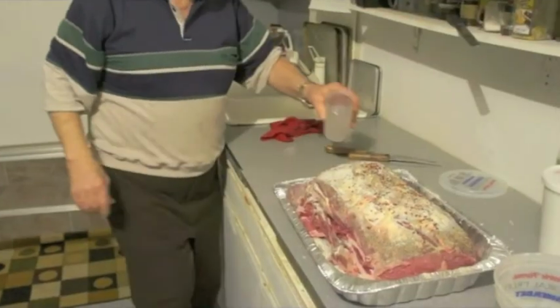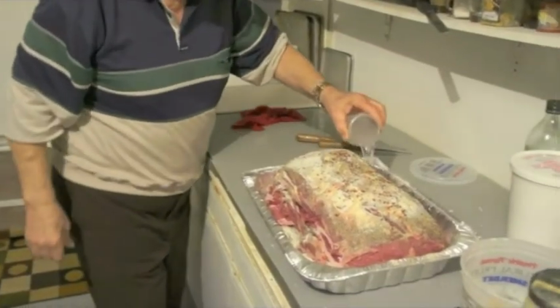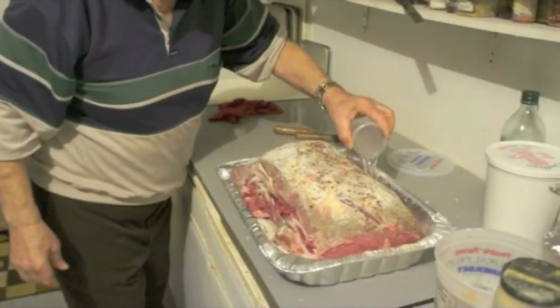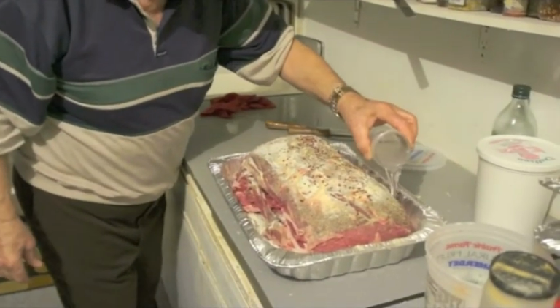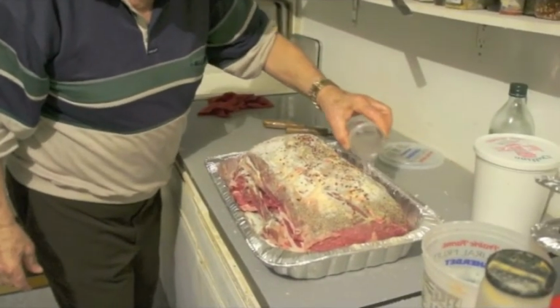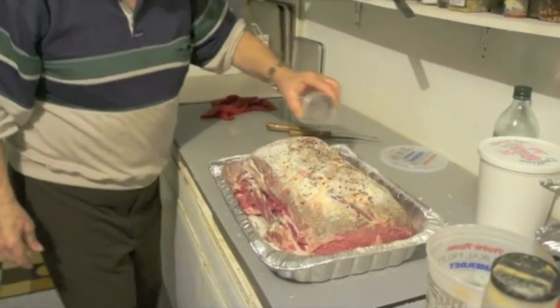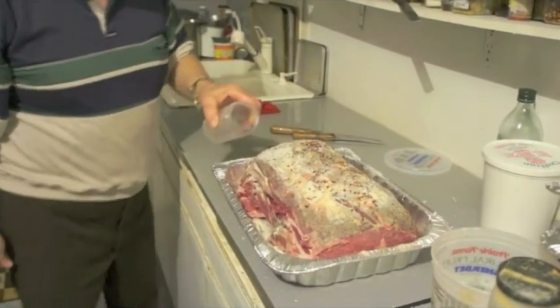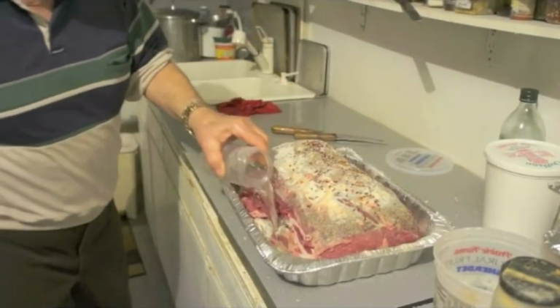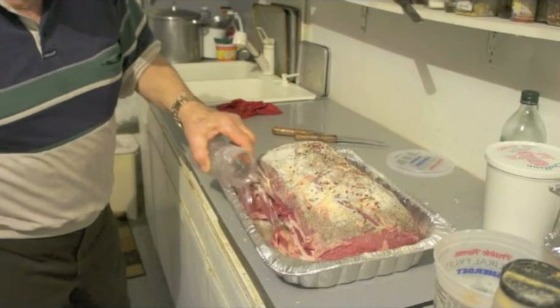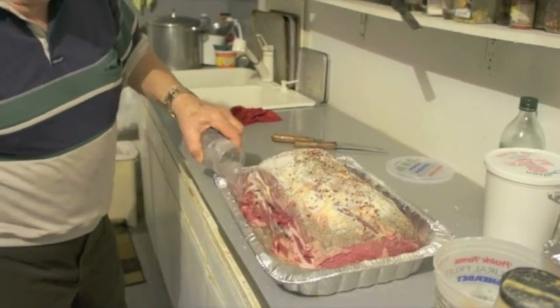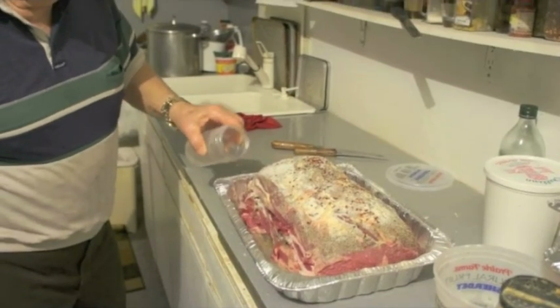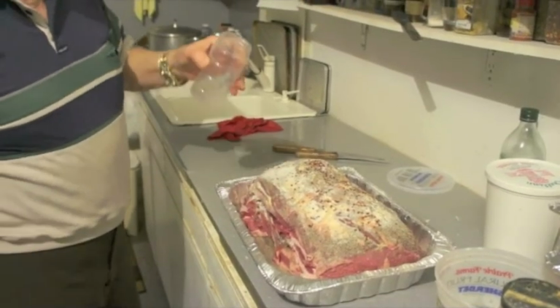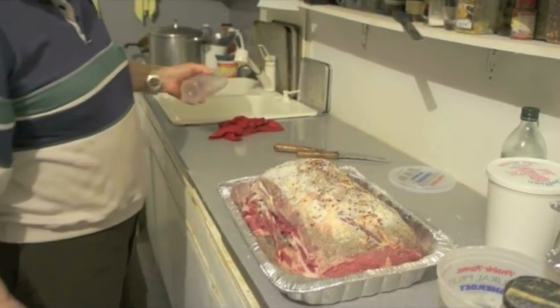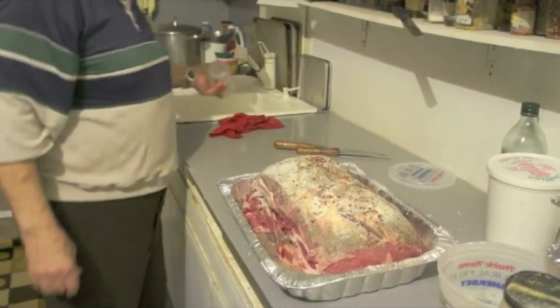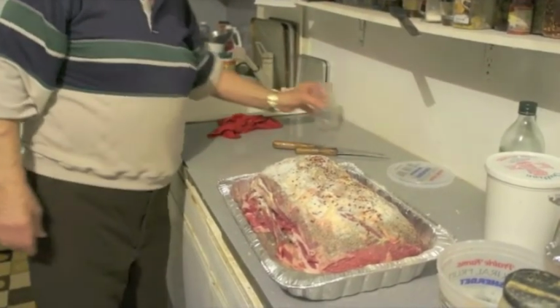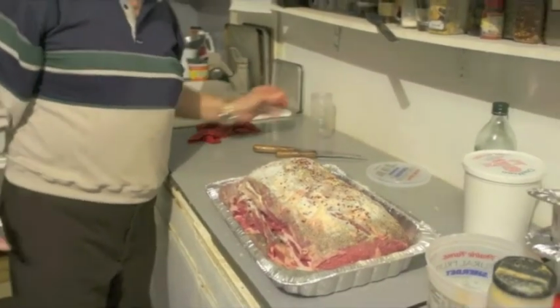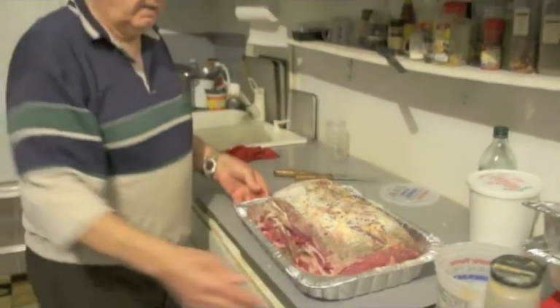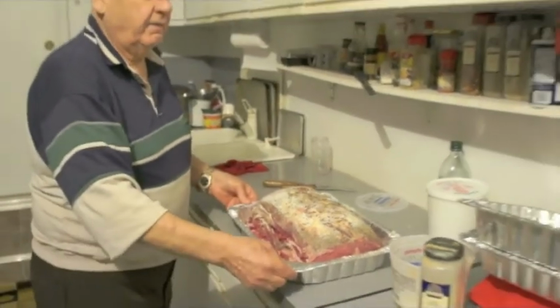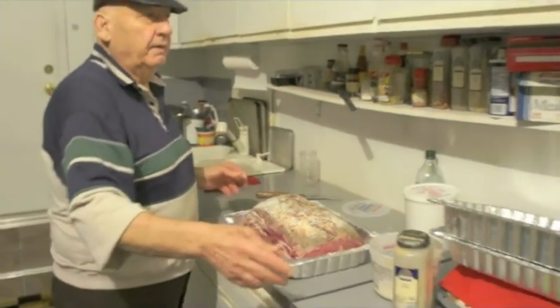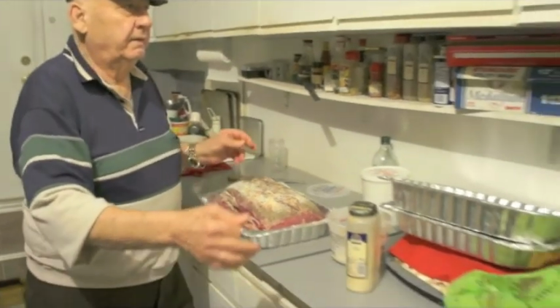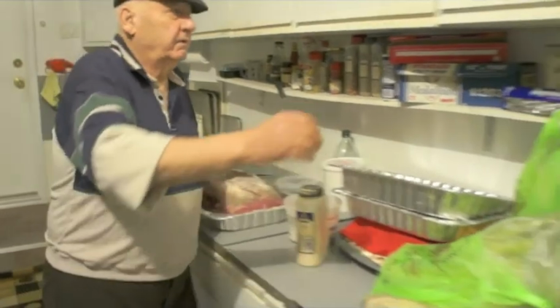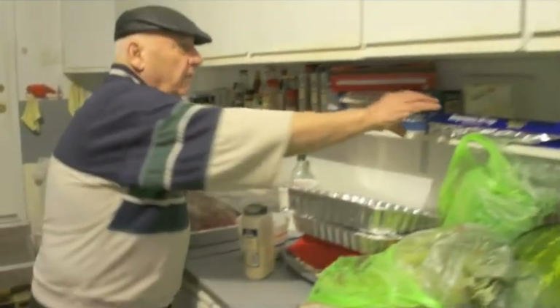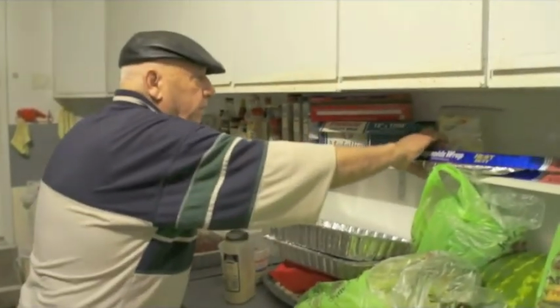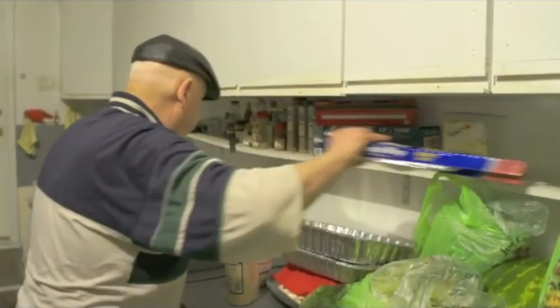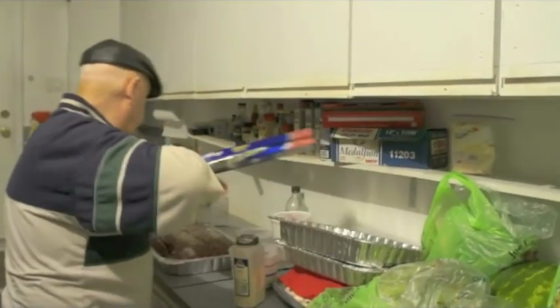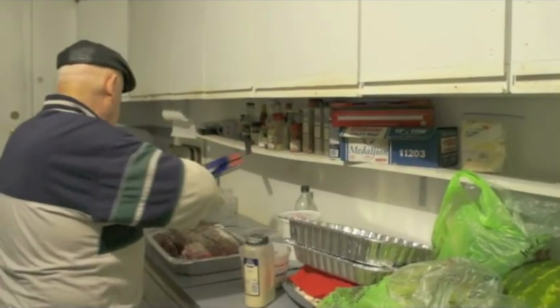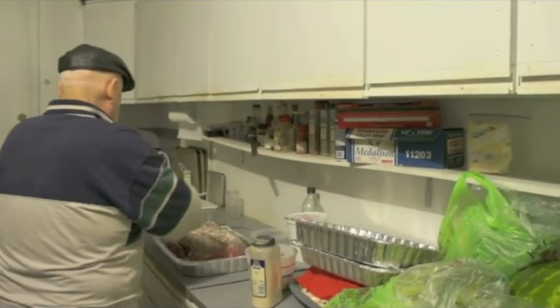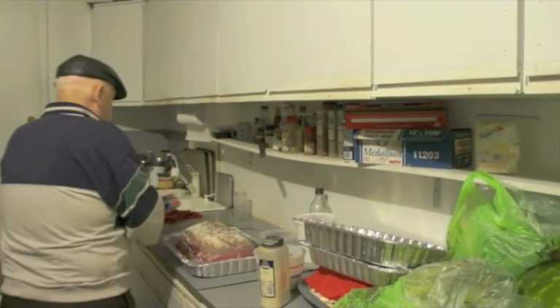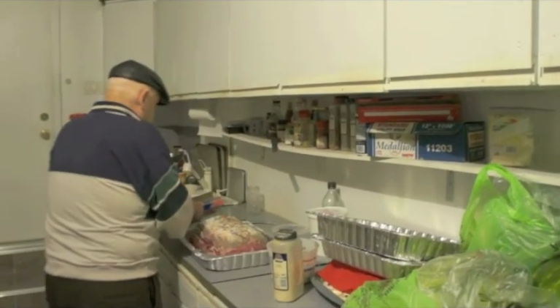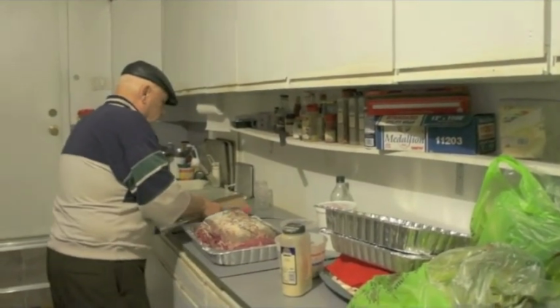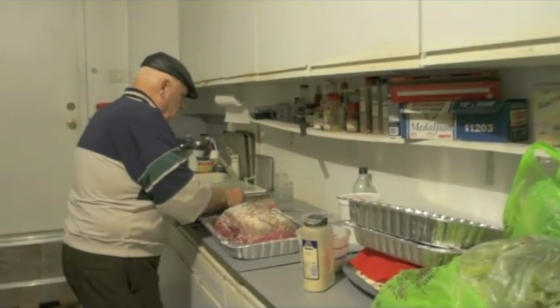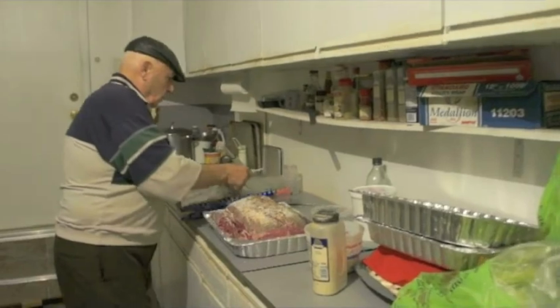So that's your glass of water? Yeah. That's just so it doesn't stick. And then you cover it or no? Cover. The foil.